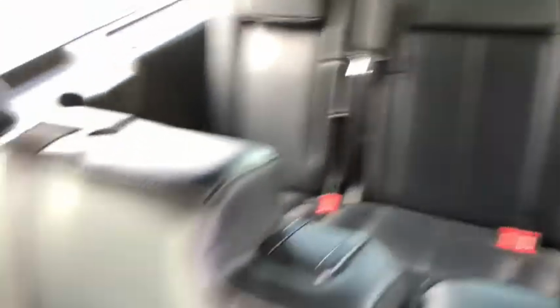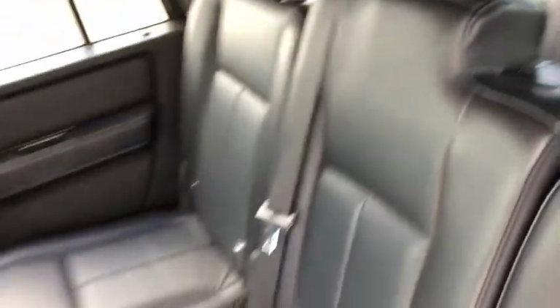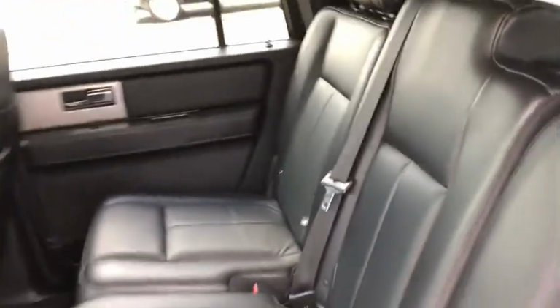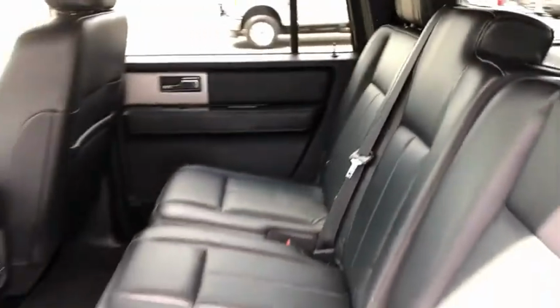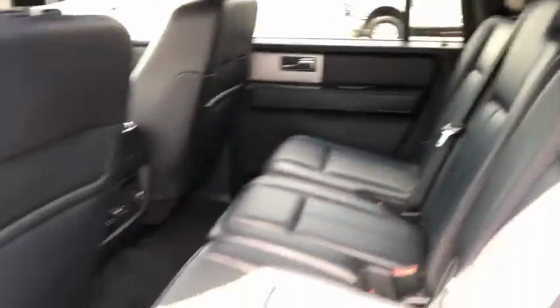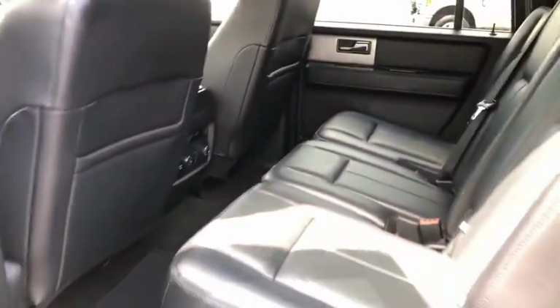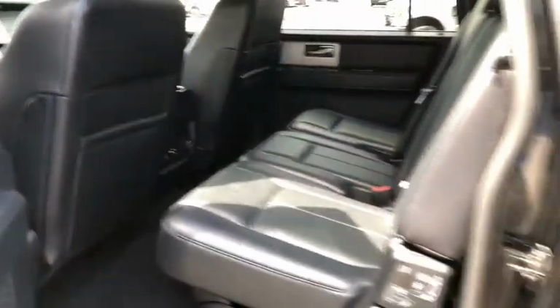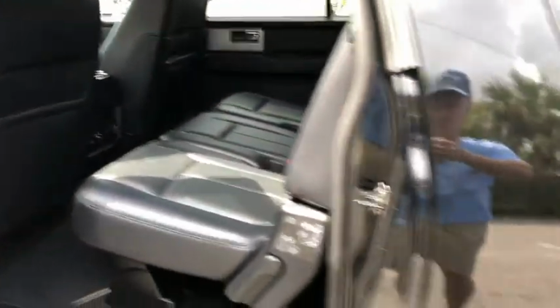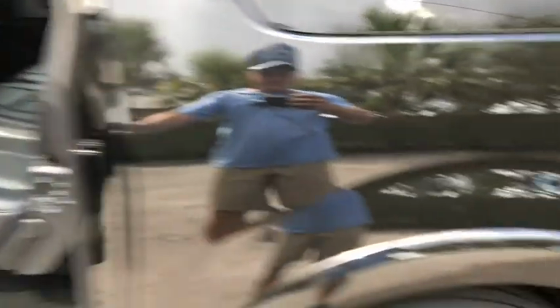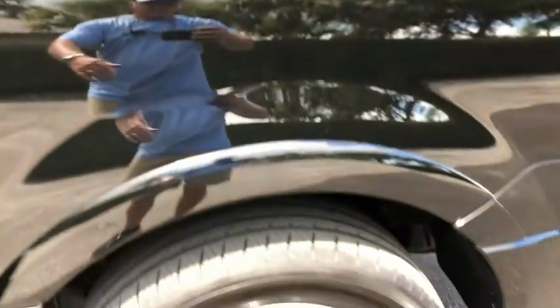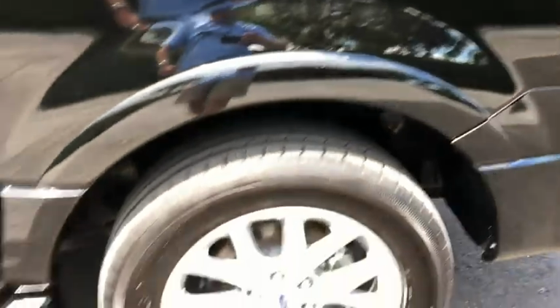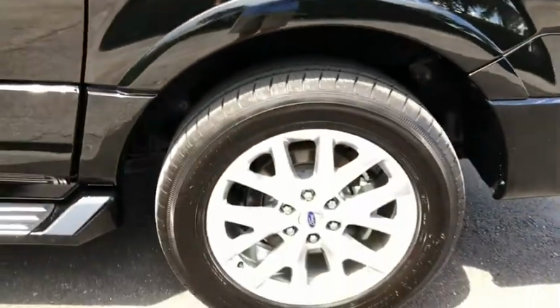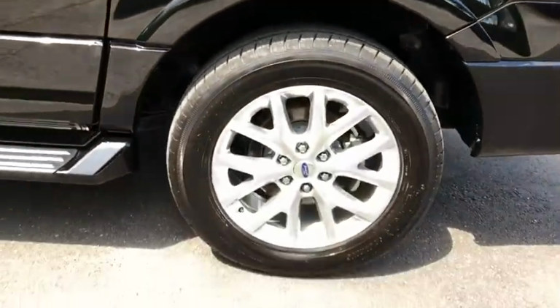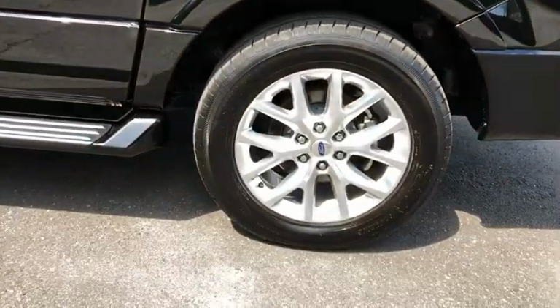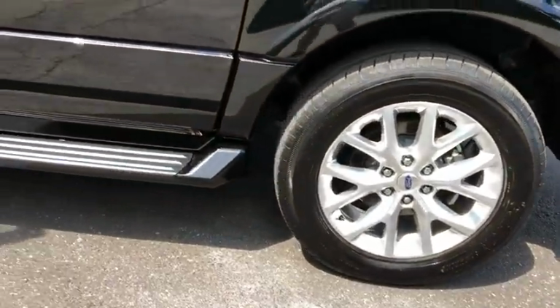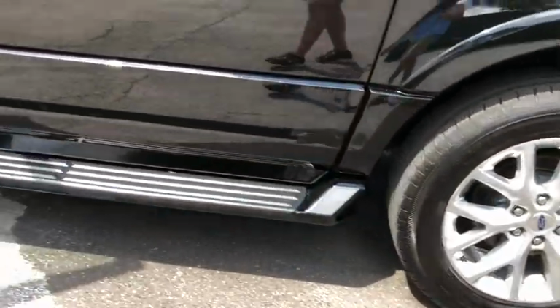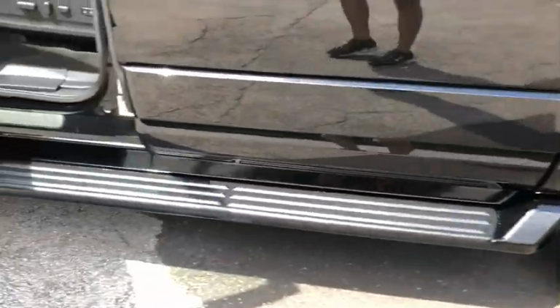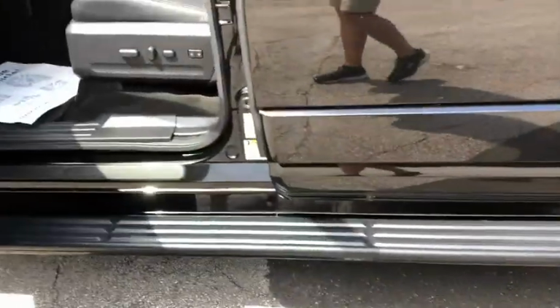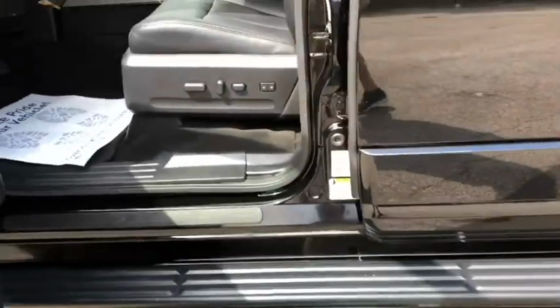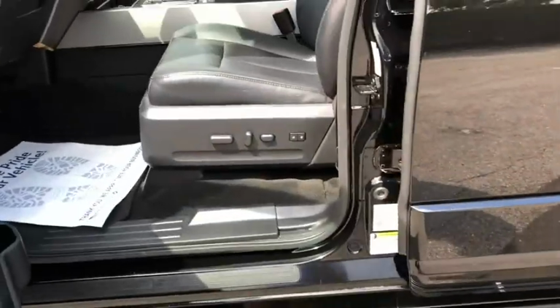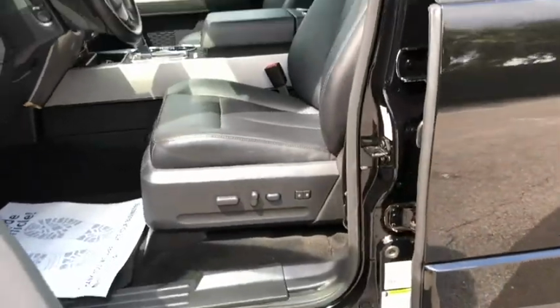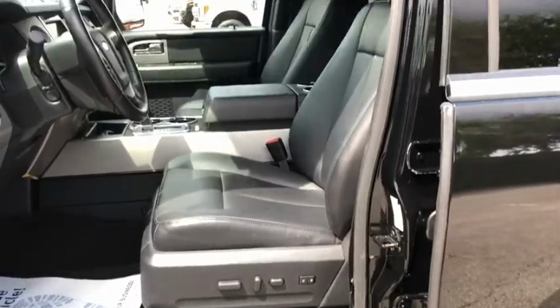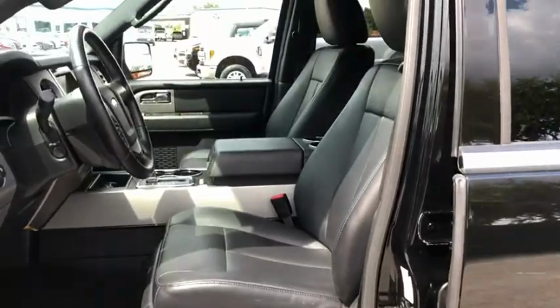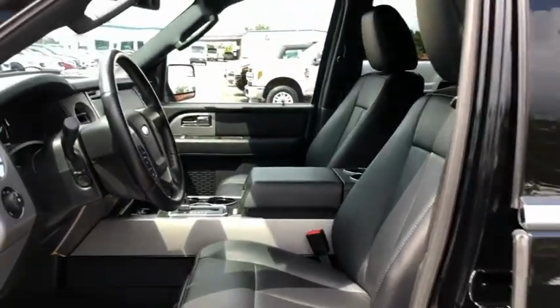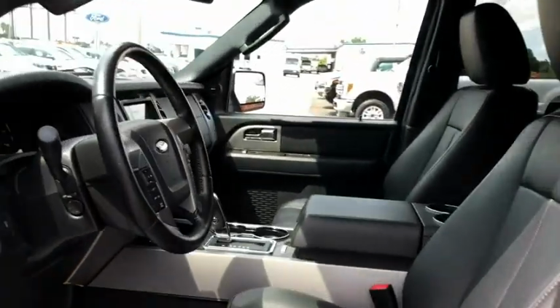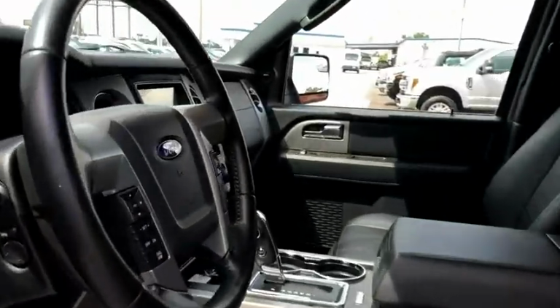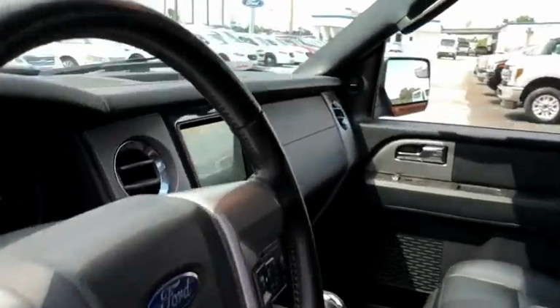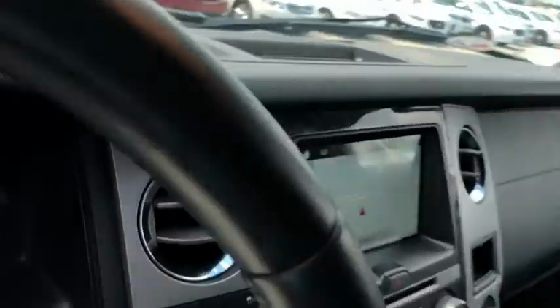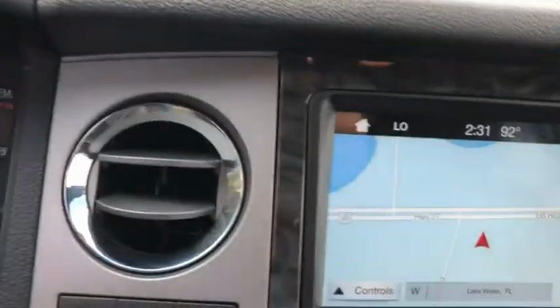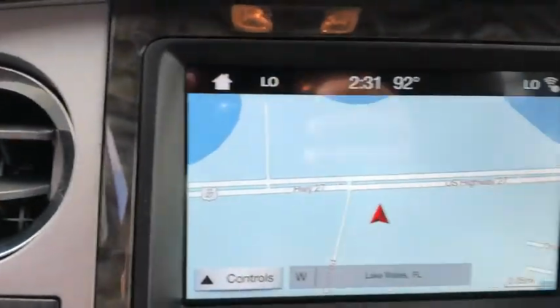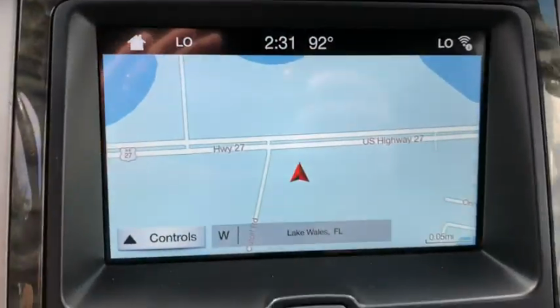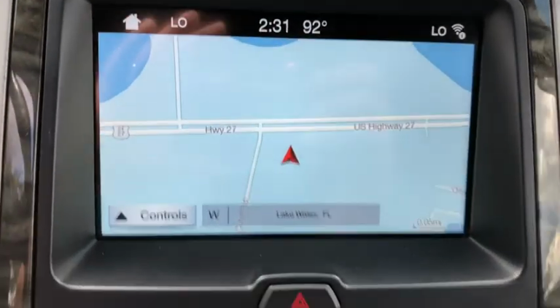Dual airbags, power steering, four-wheel disc brakes, universal garage door opener, electronic stability control, fog lights, power windows, compass, CD player, rear window defroster, security system, heated front seats, and trip computer.